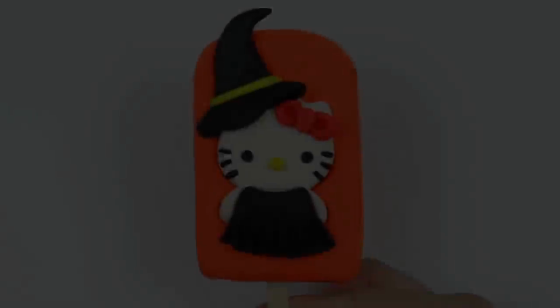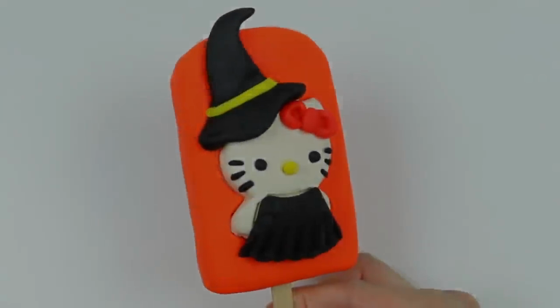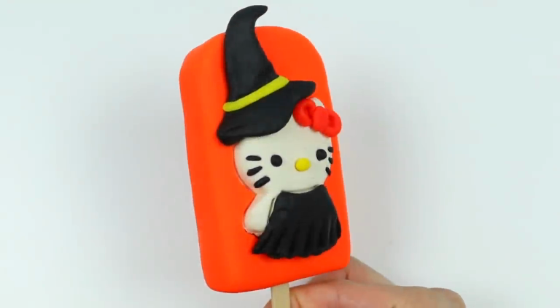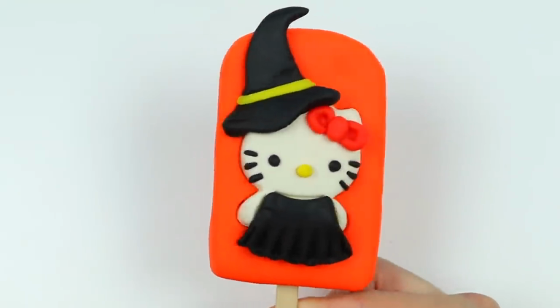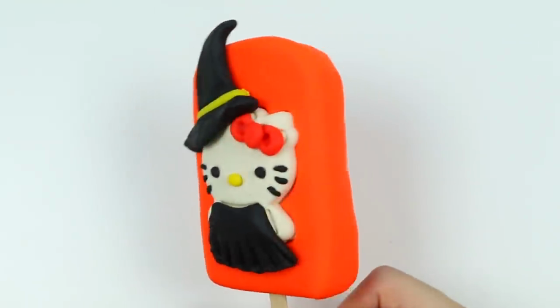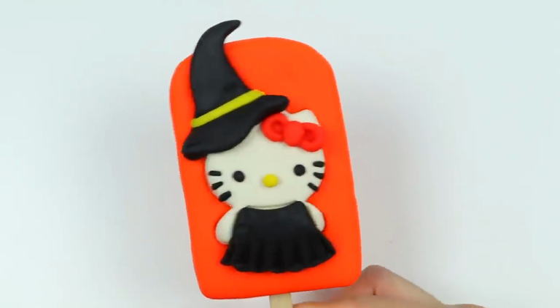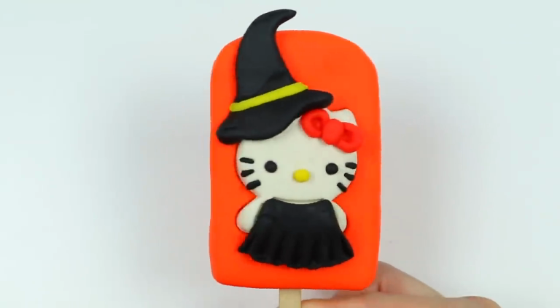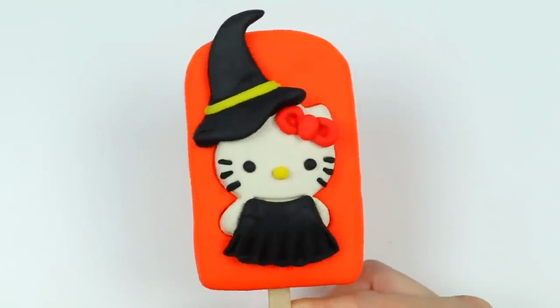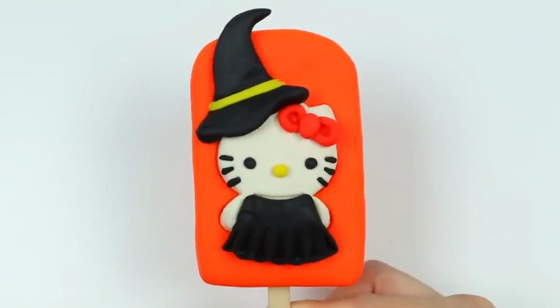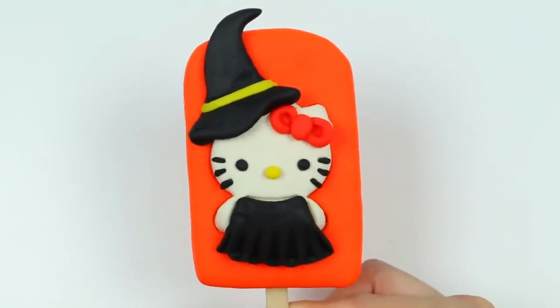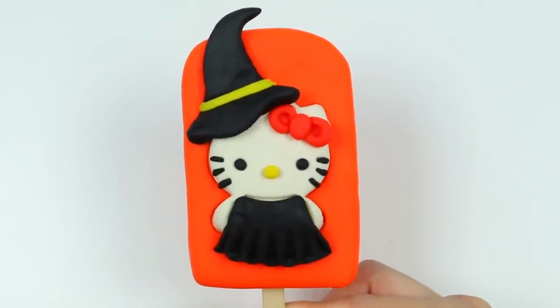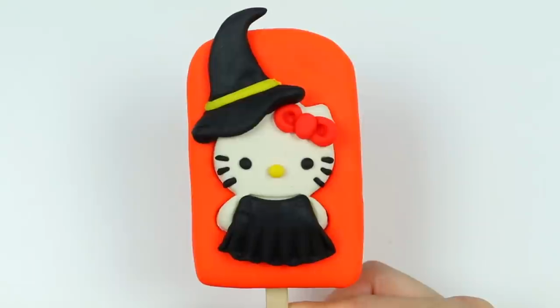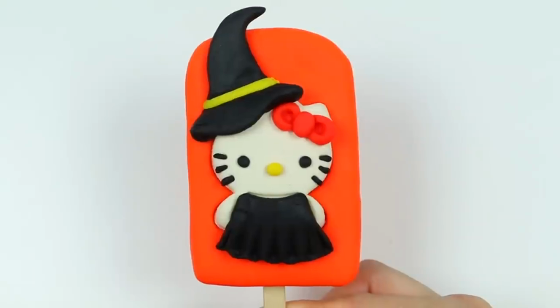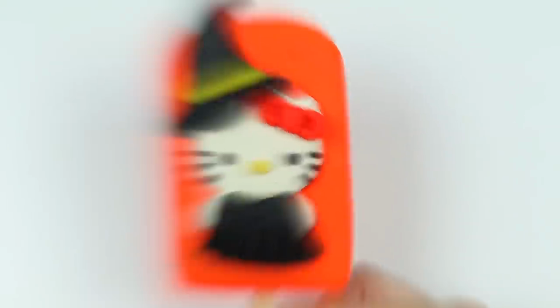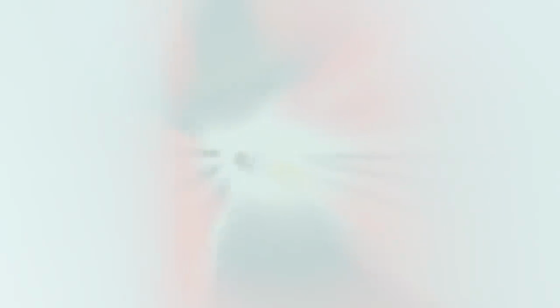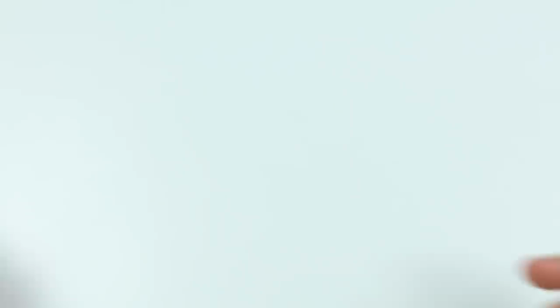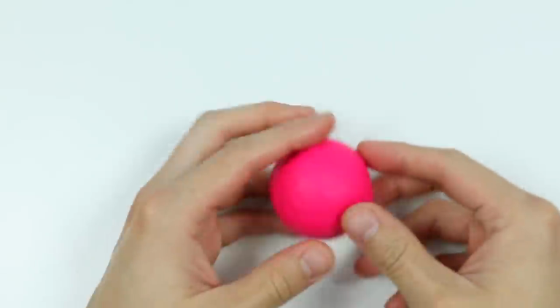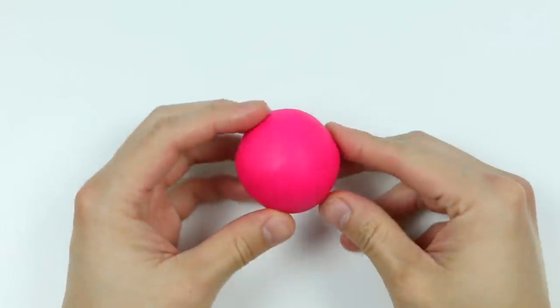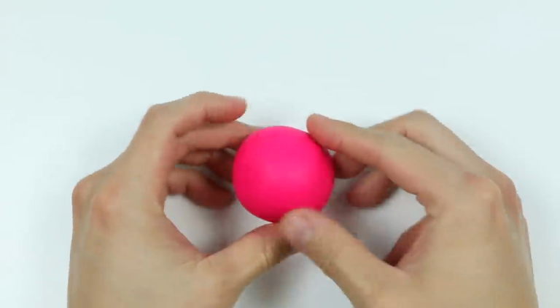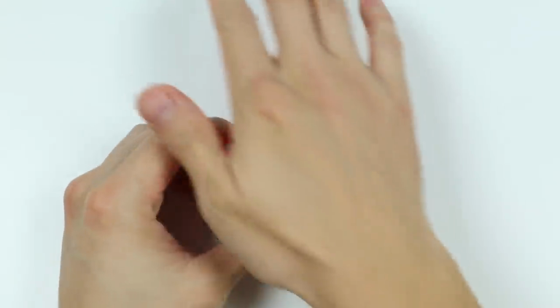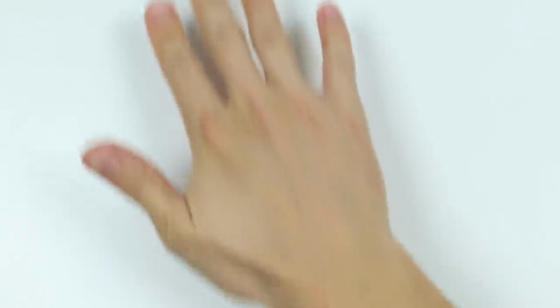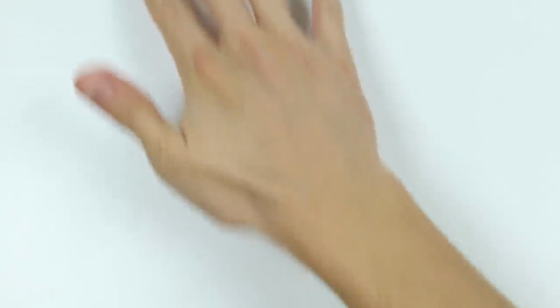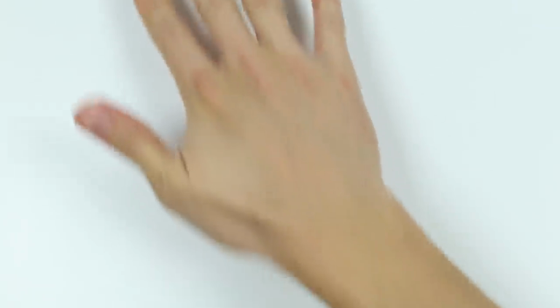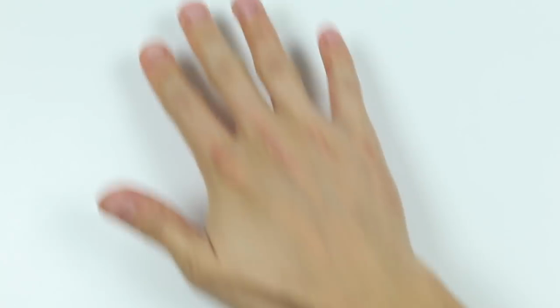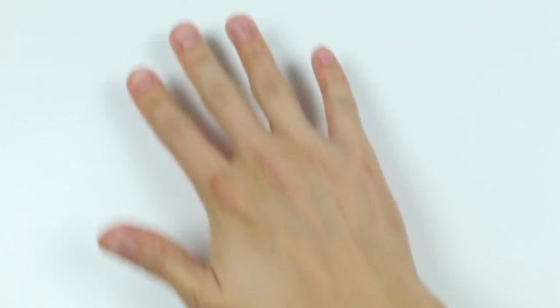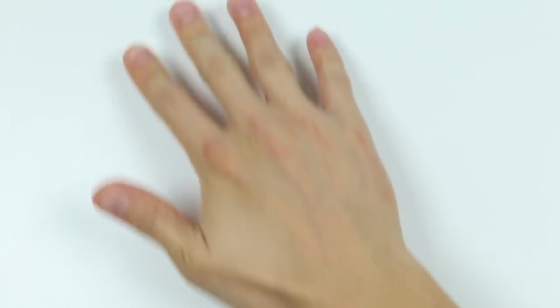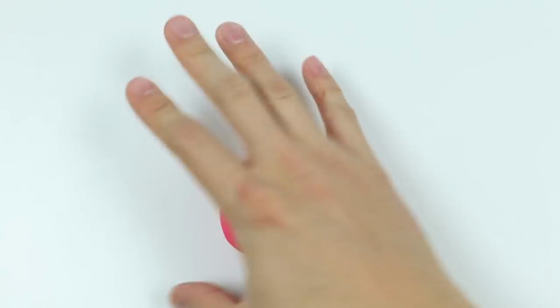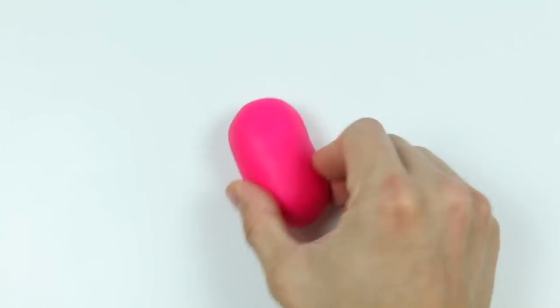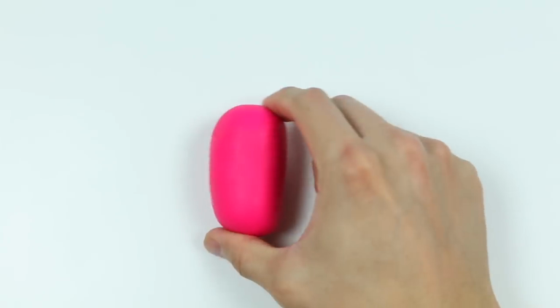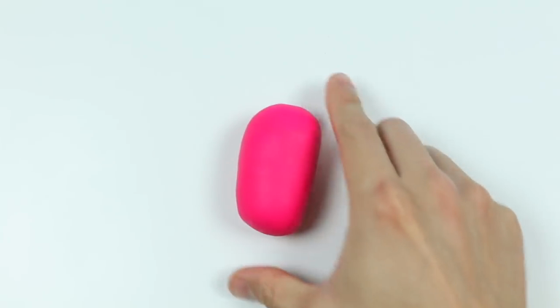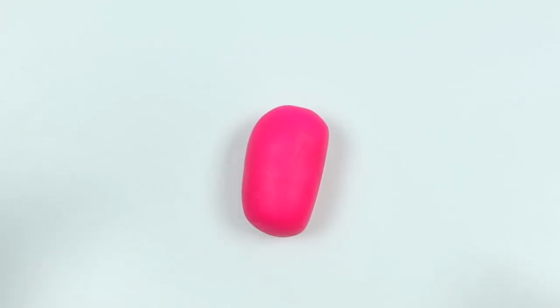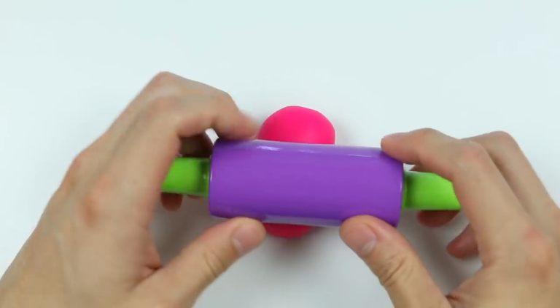Hey everyone! Welcome back to the AwesomerPop channel! Halloween will be a very unique experience in 2020. We are still trying to get in the Halloween spirit, so we decided to make a Halloween Hello Kitty lollipop.